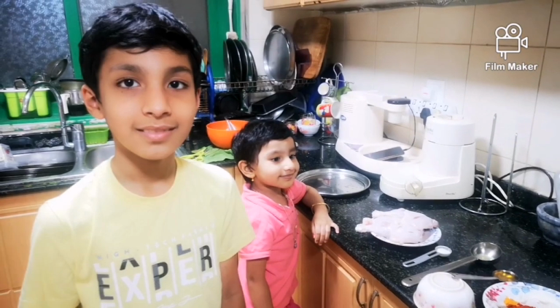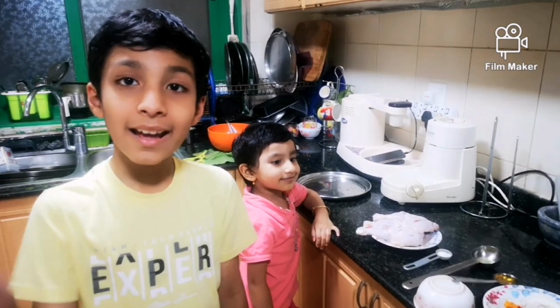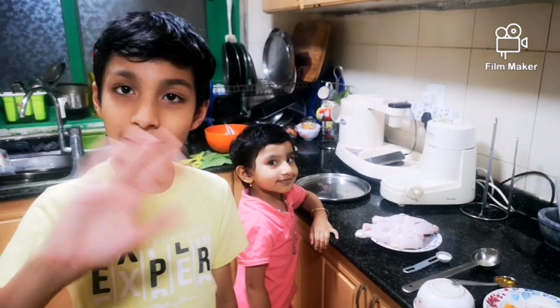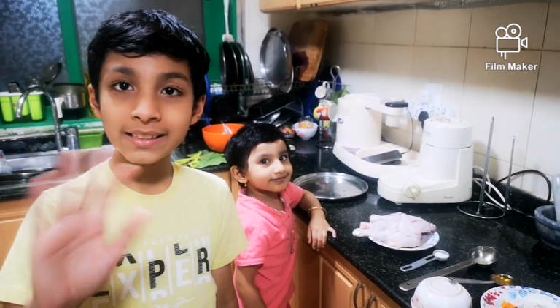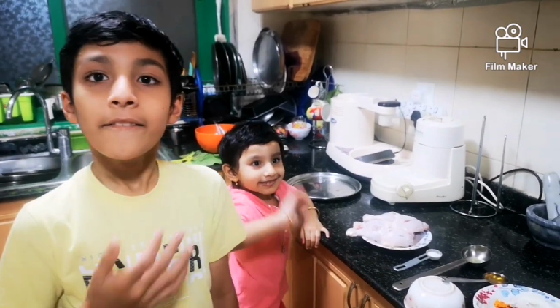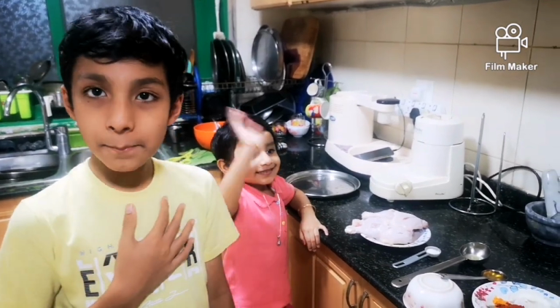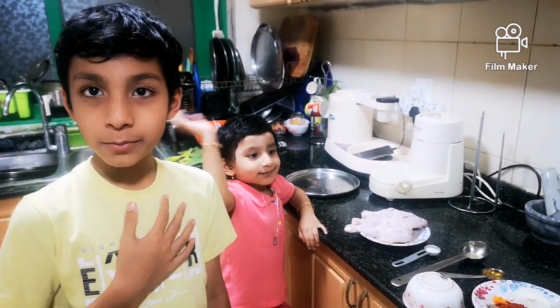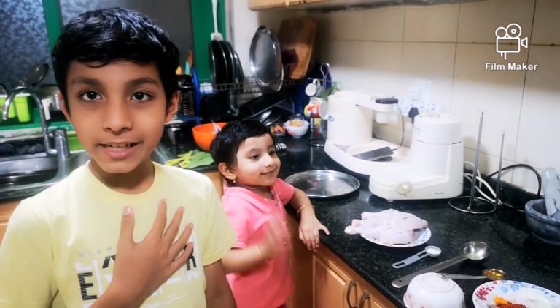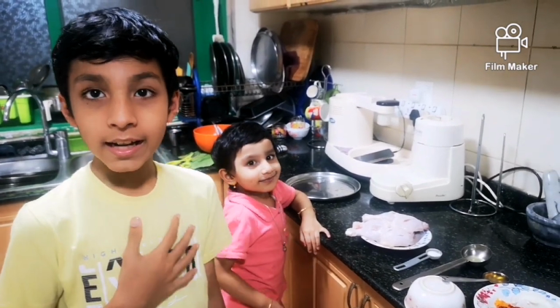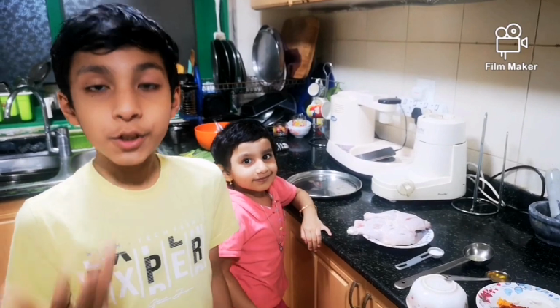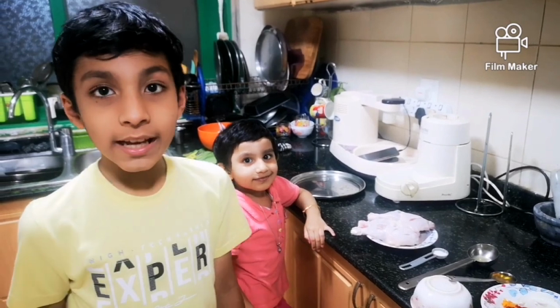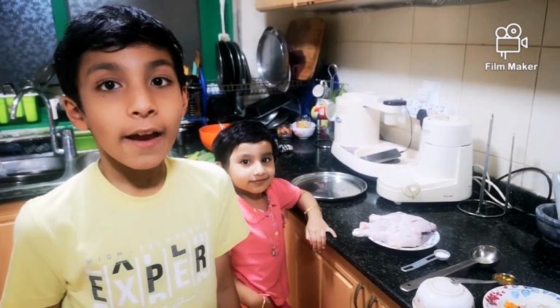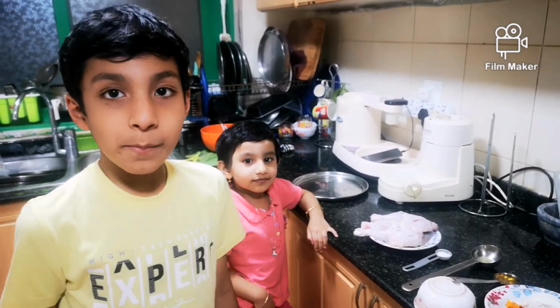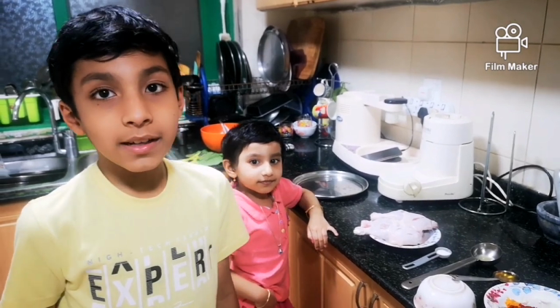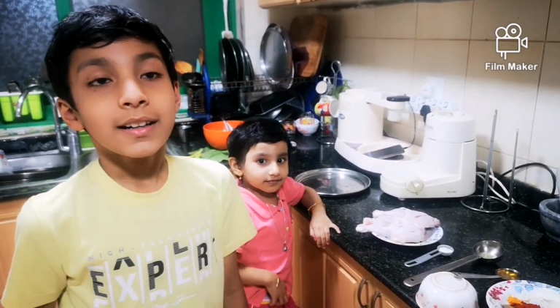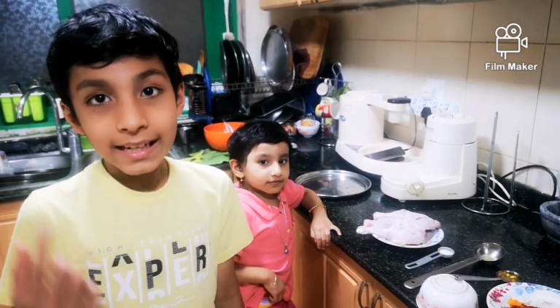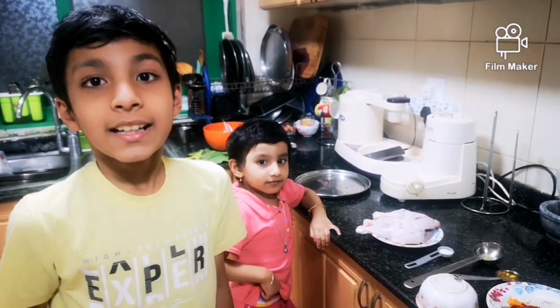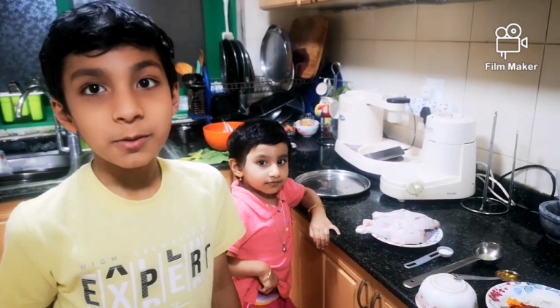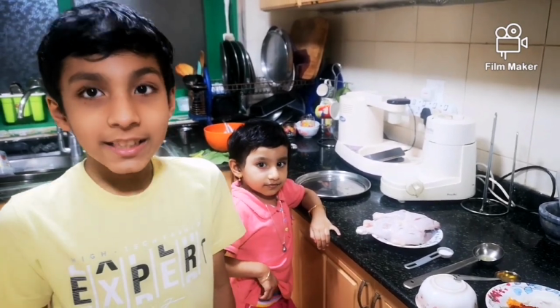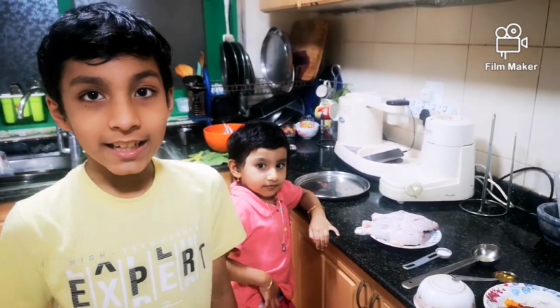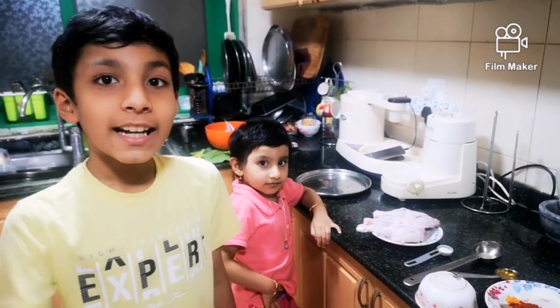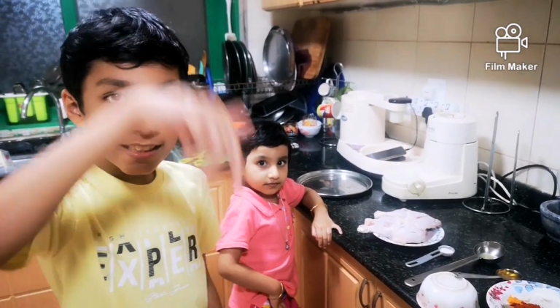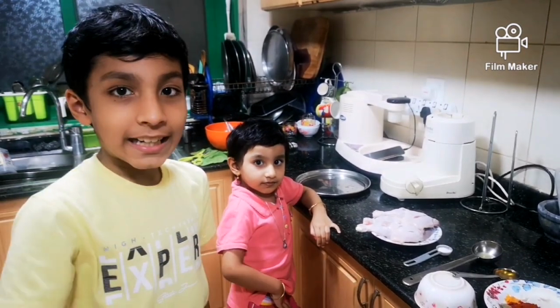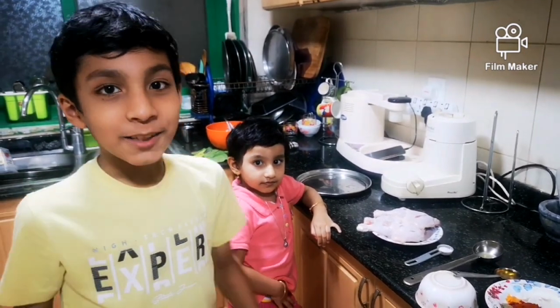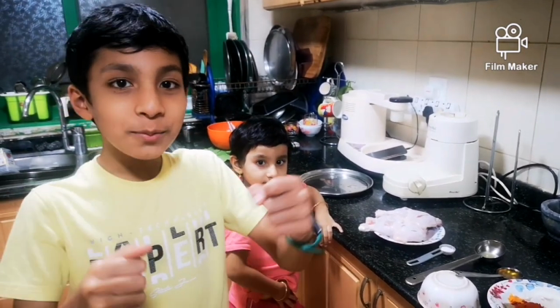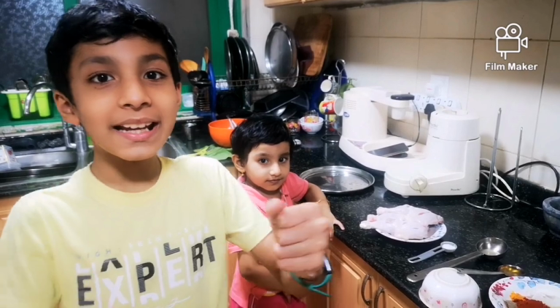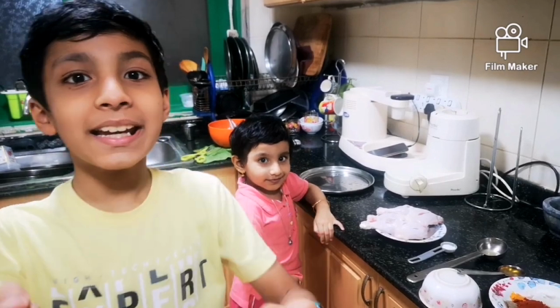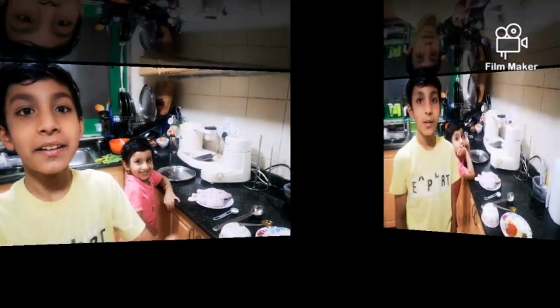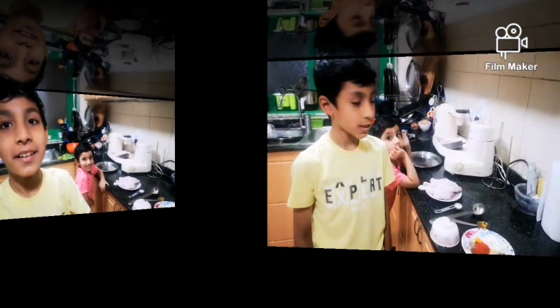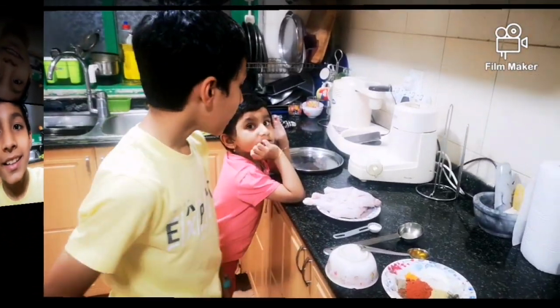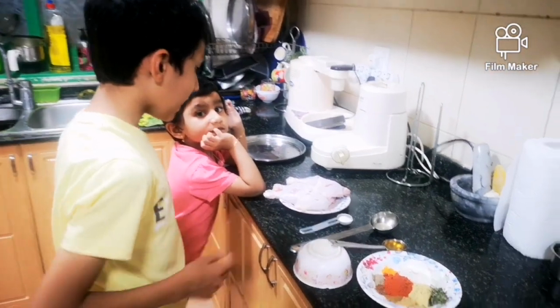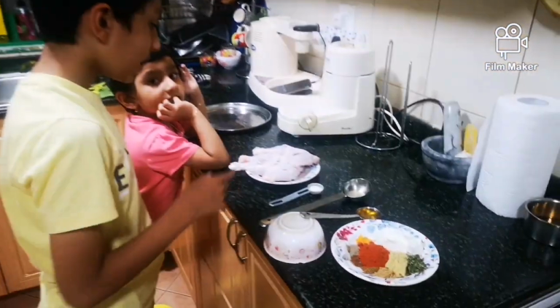Hello friends, welcome back to my channel. Today I will make grilled tandoori chicken. Let's get started.